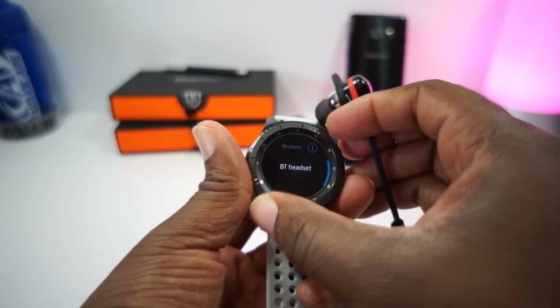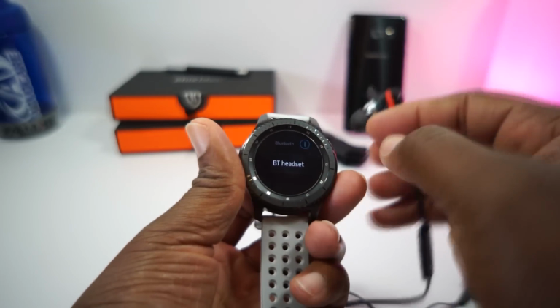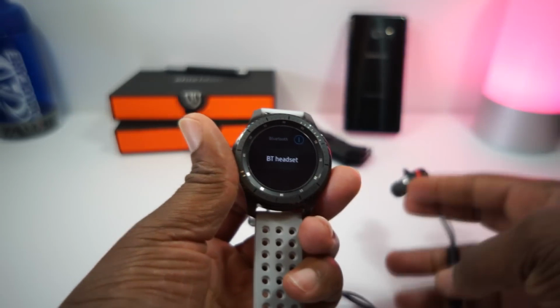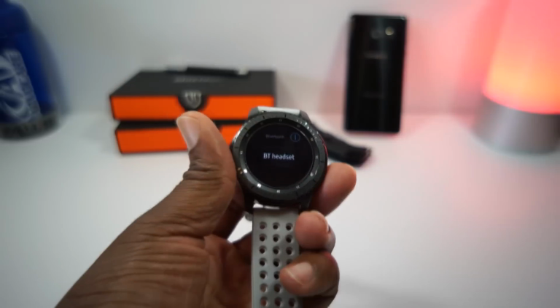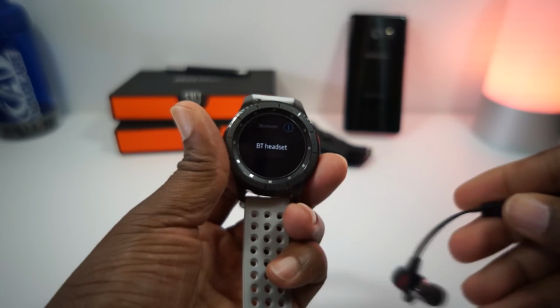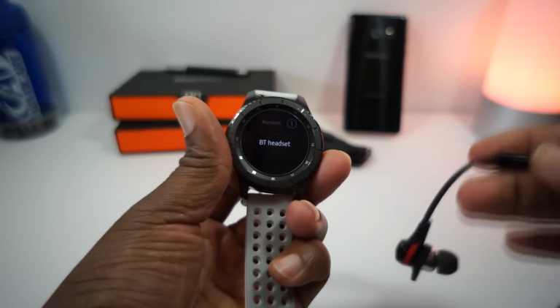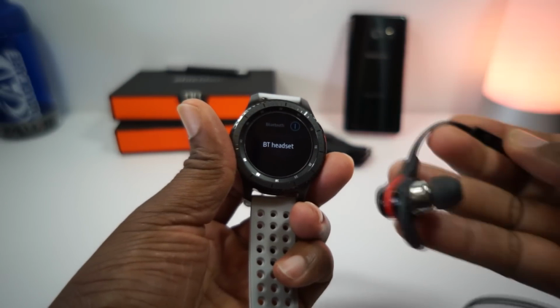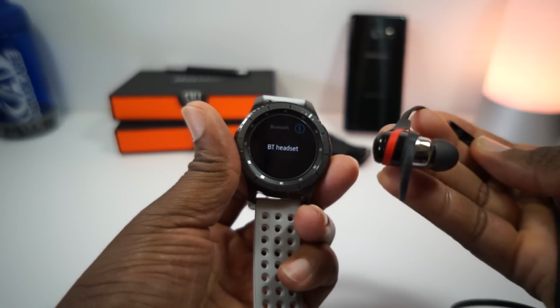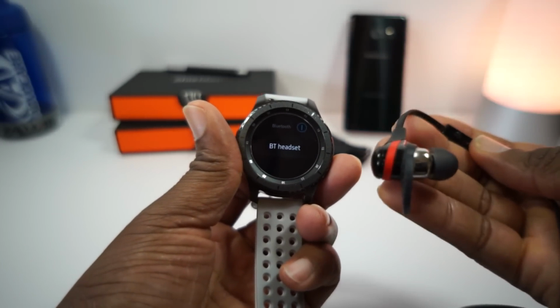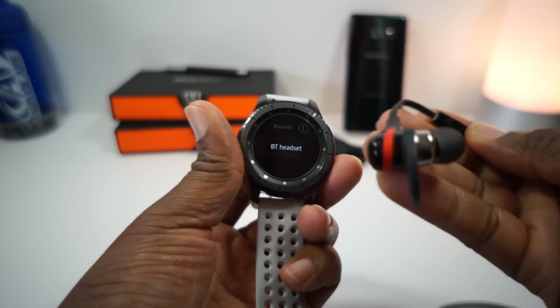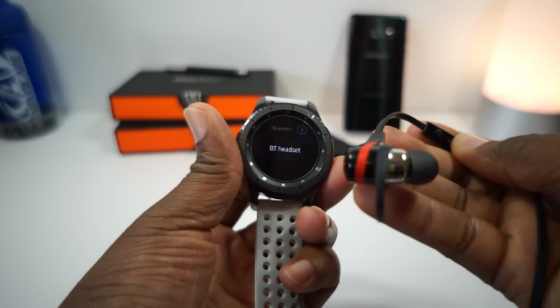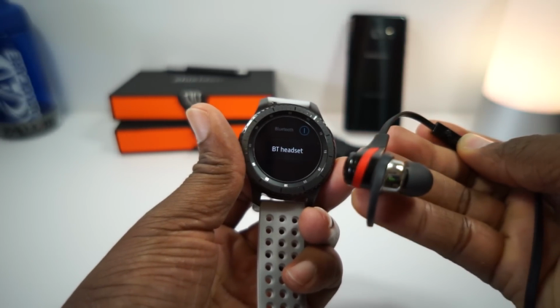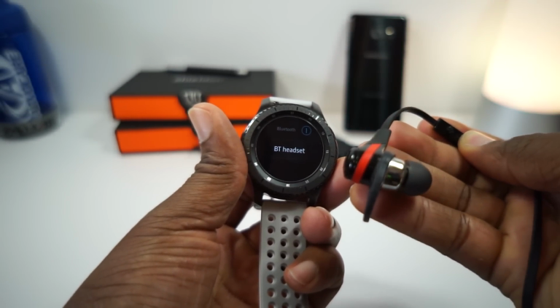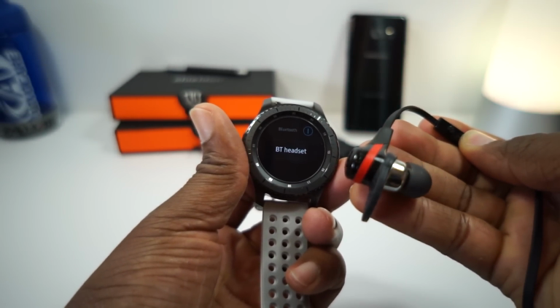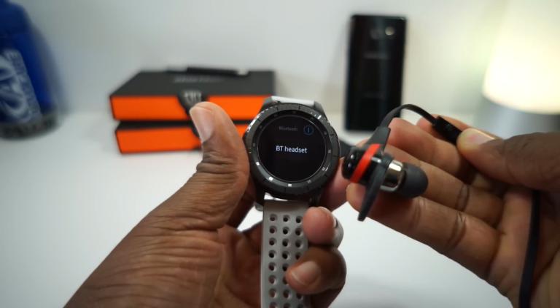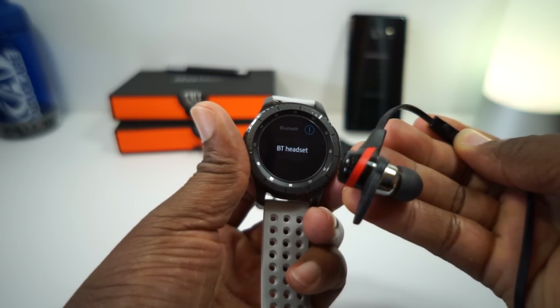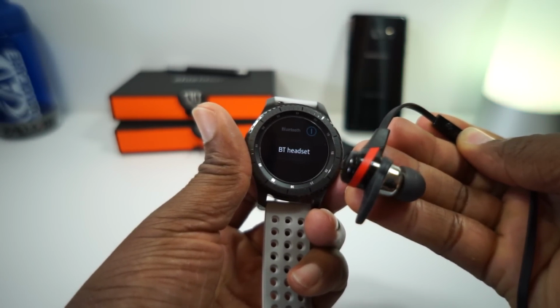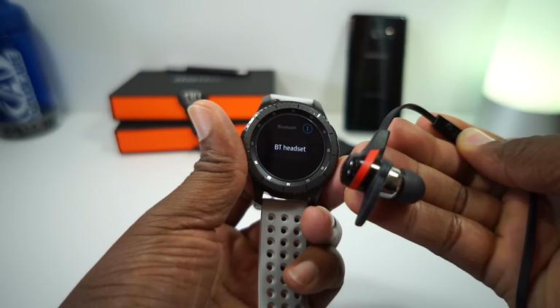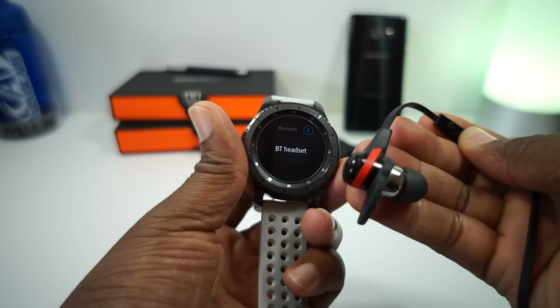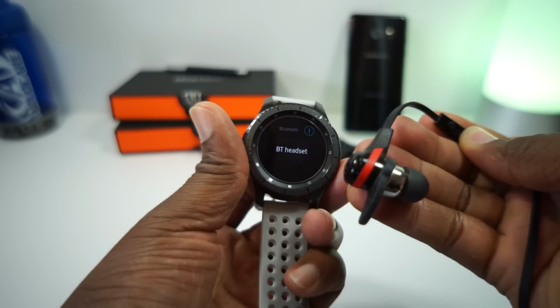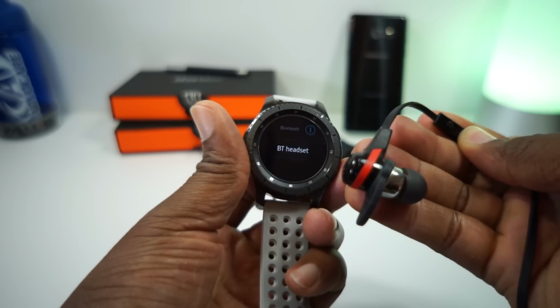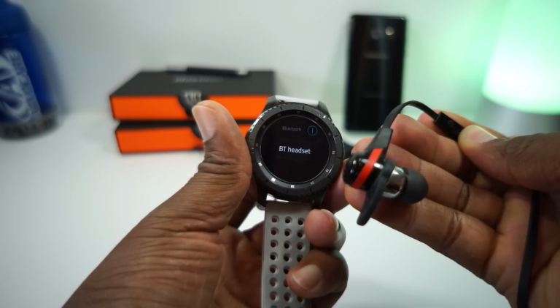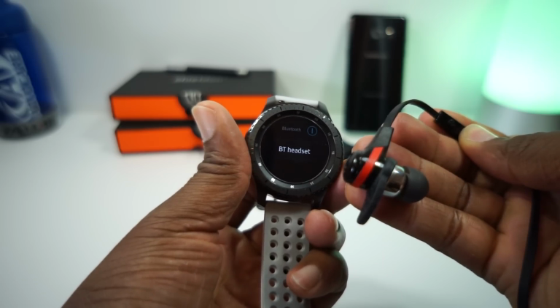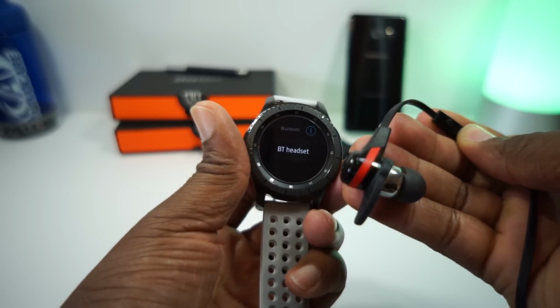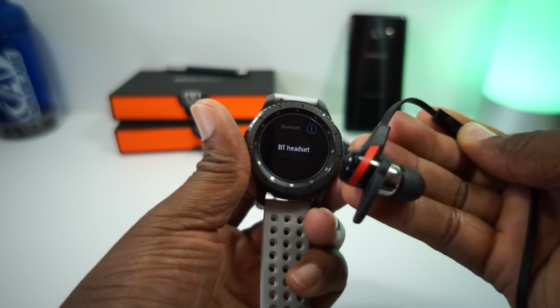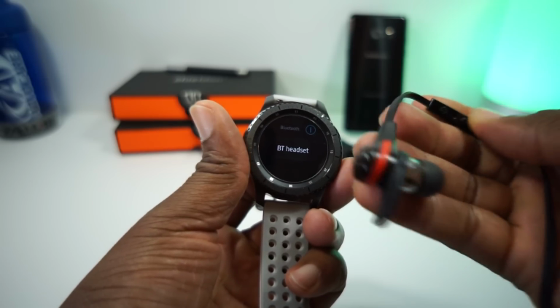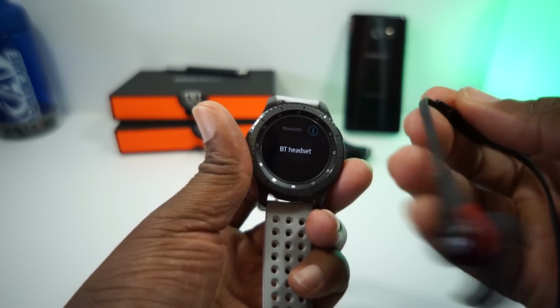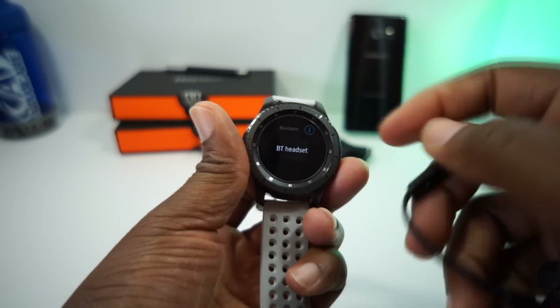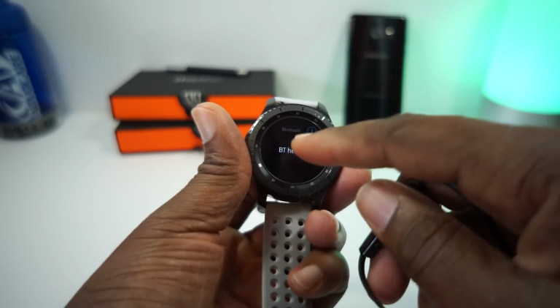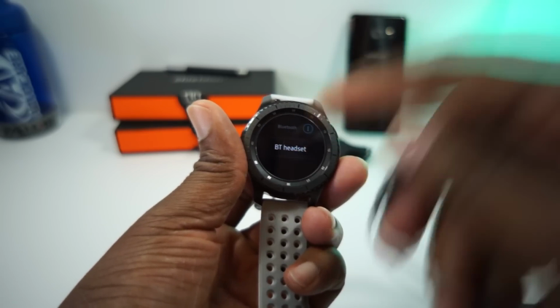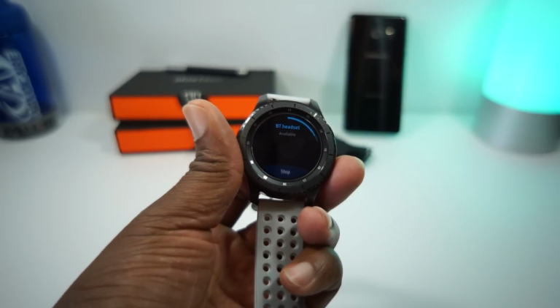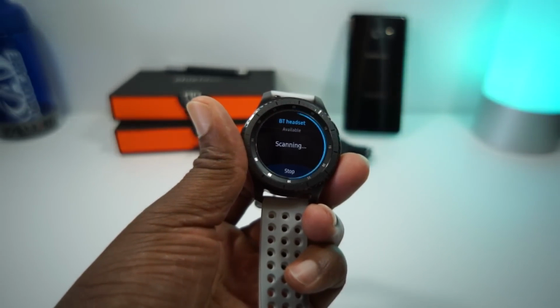Now we got to go to Bluetooth headset. There's nothing actually connected and I've actually unpaired it. So you got to press the pair — you got to get your pair on. I just heard my headphones say it's searching, so let's press Bluetooth headset.